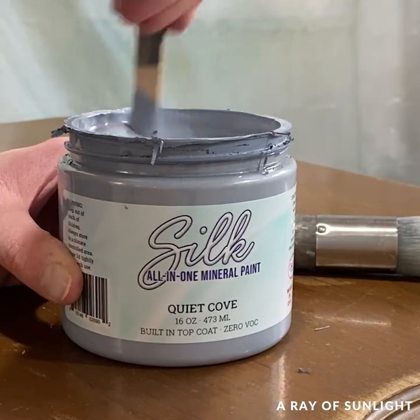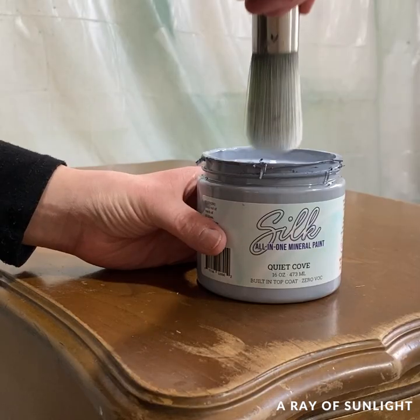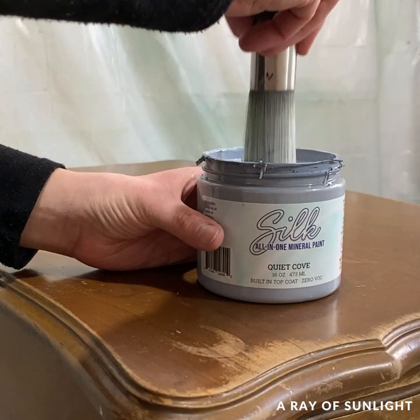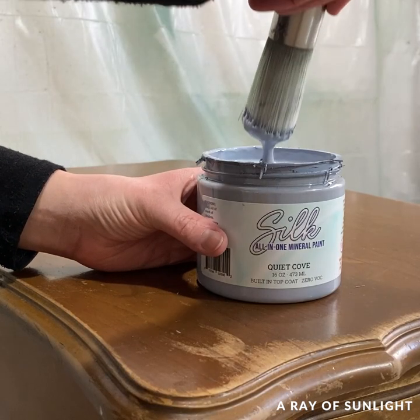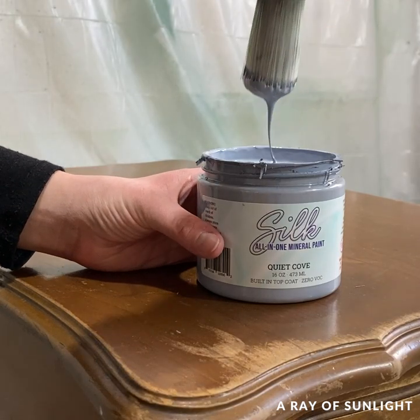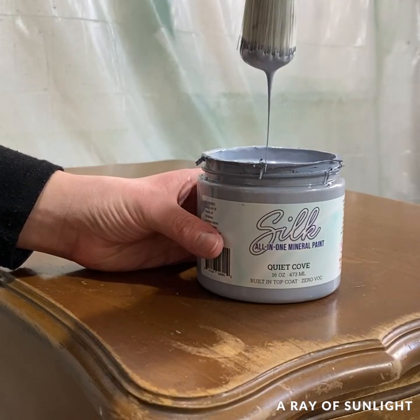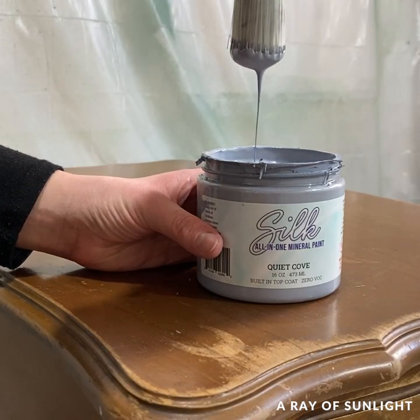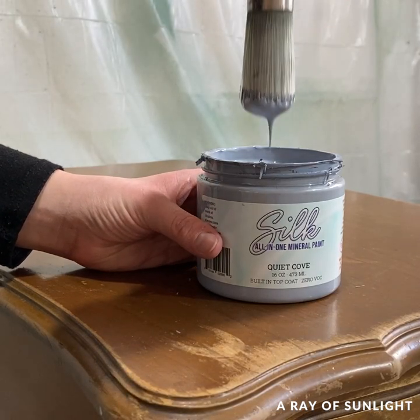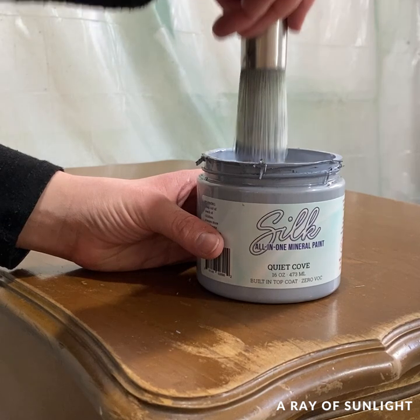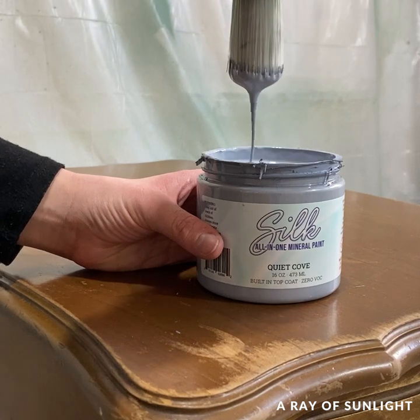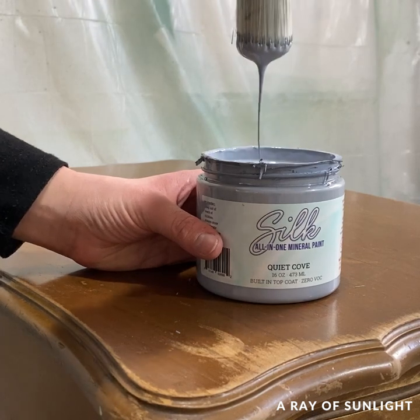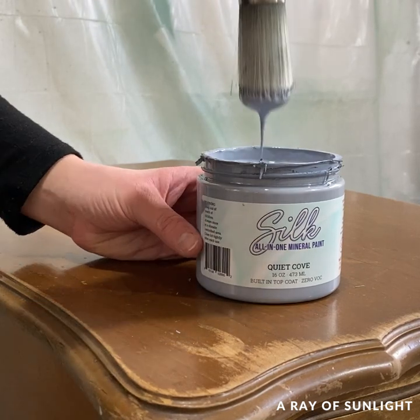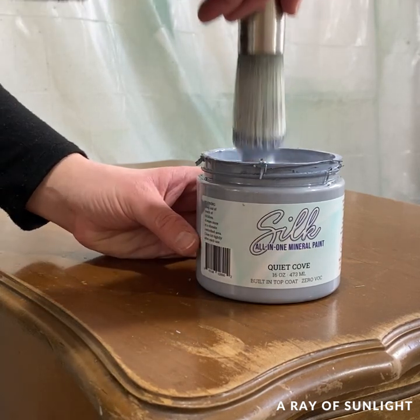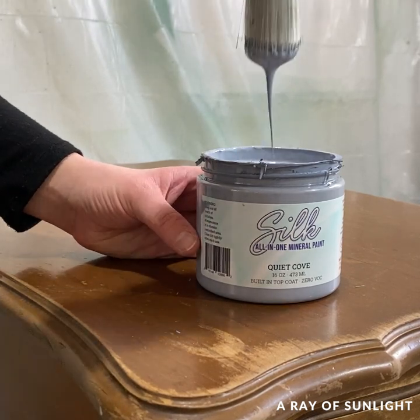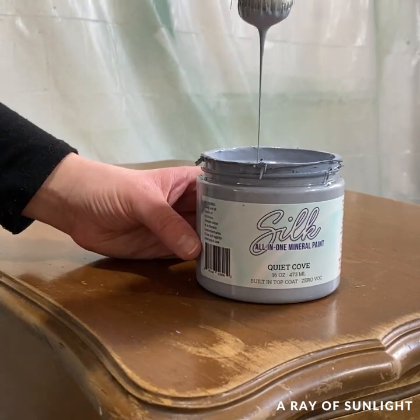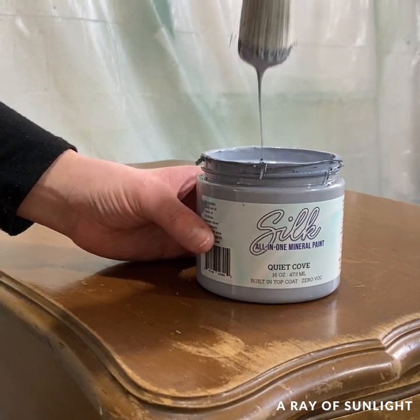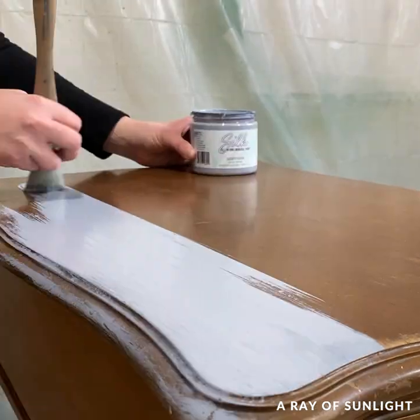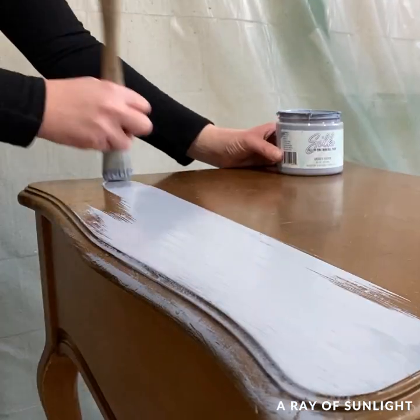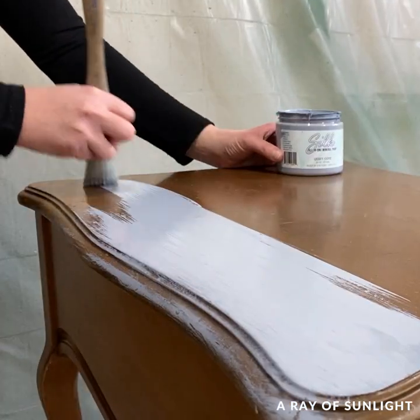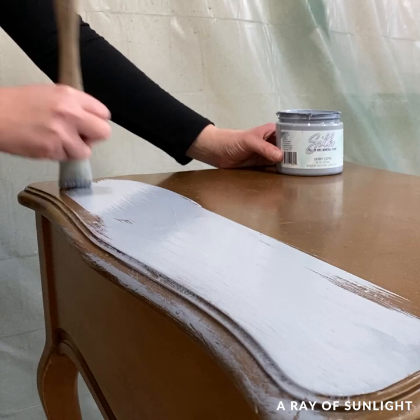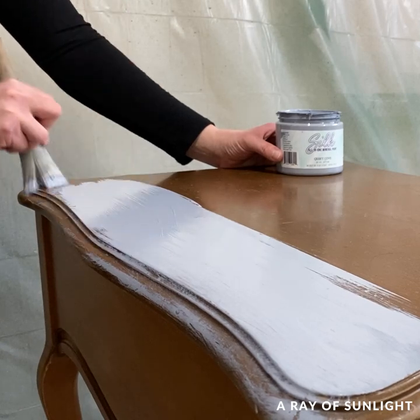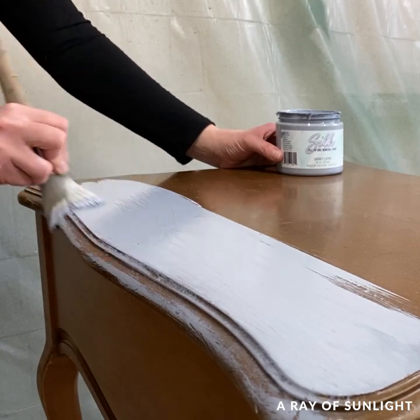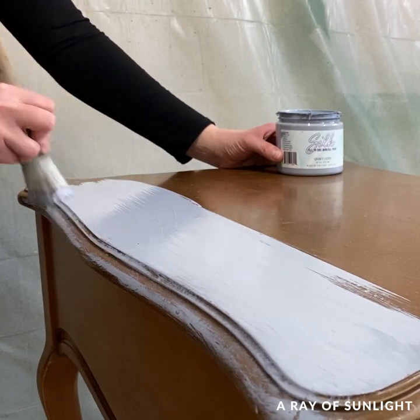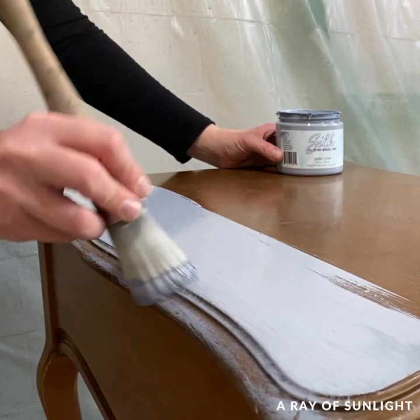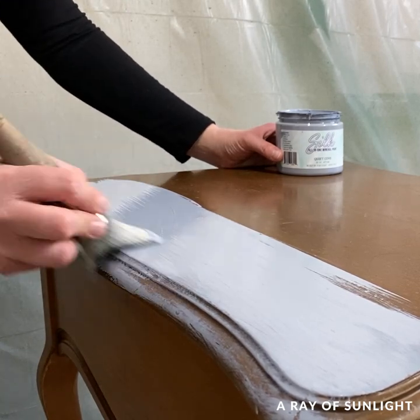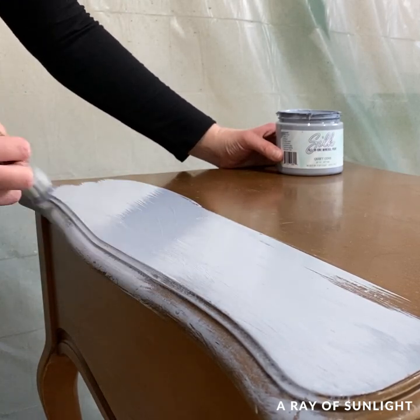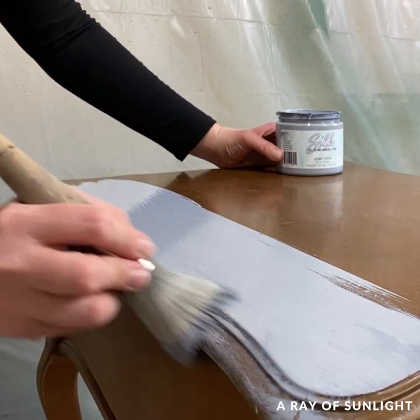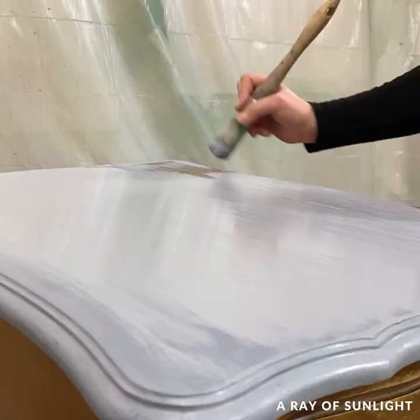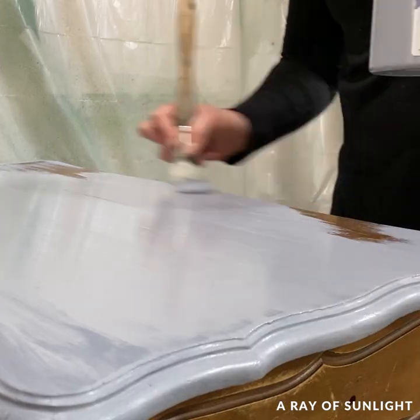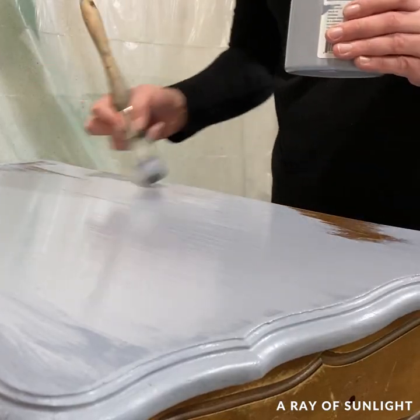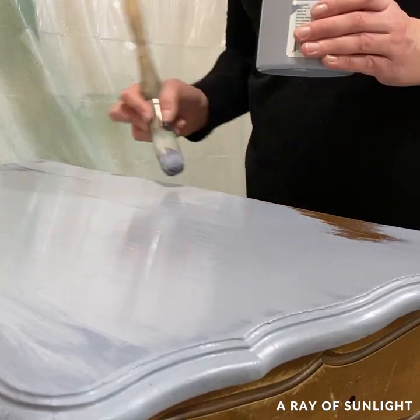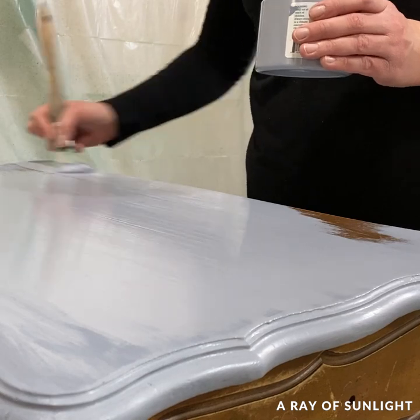I used this round brush from Zebra — it is my favorite budget-friendly brush because of its shape. It can easily paint flat surfaces, but it also paints curves and details much better than a flat paintbrush does.